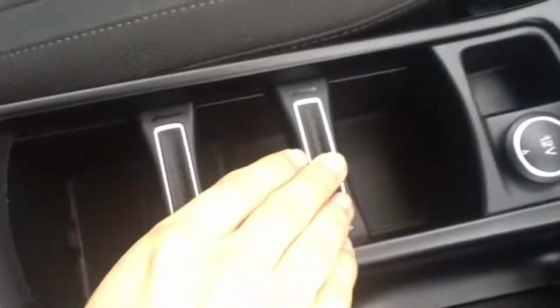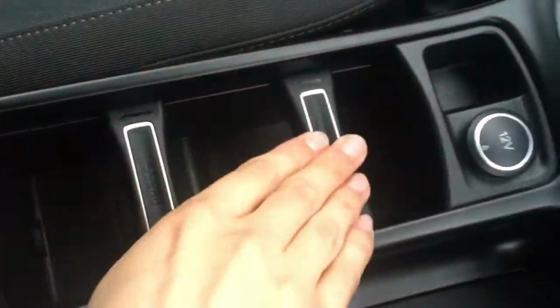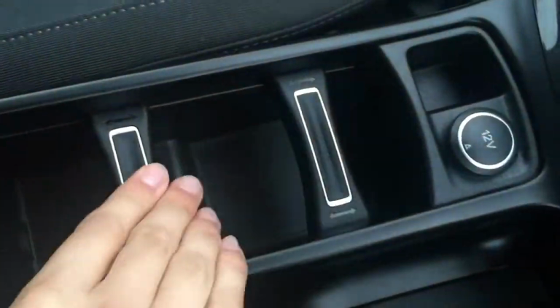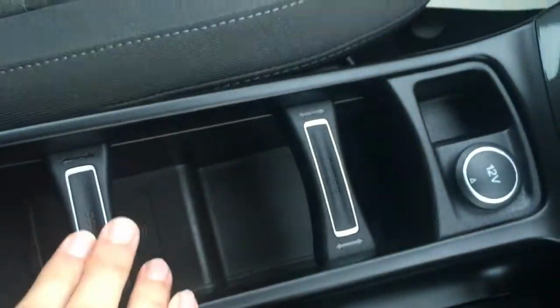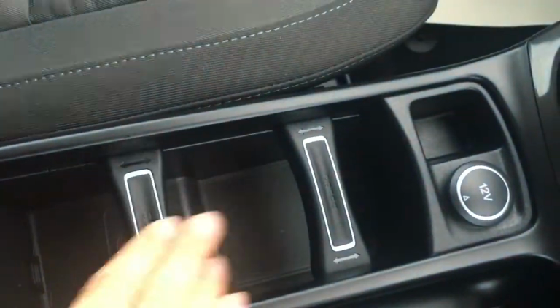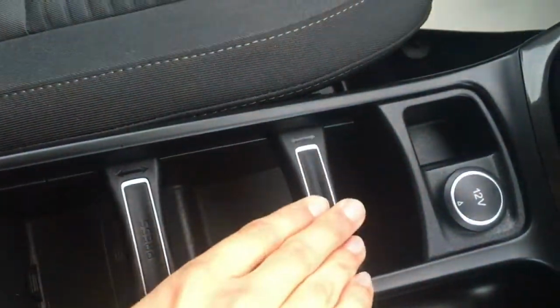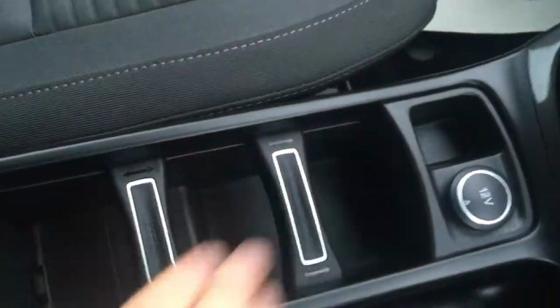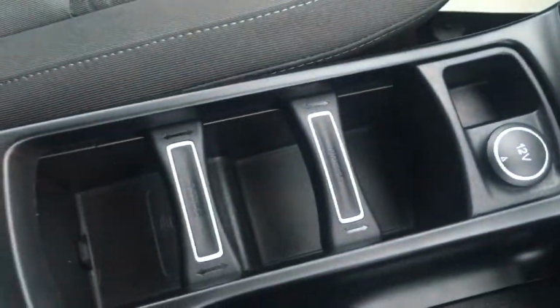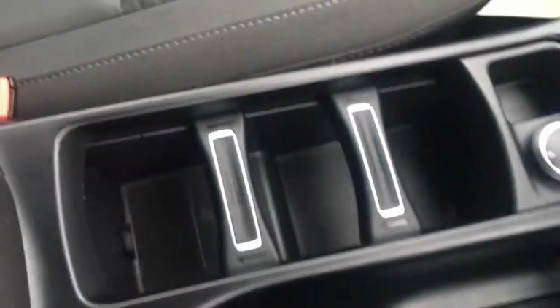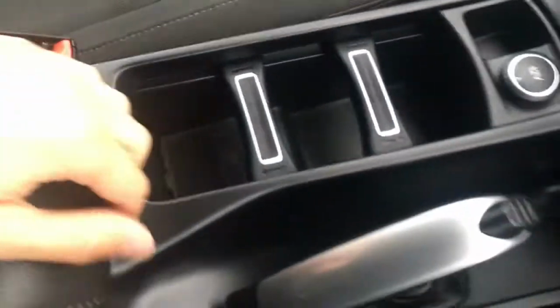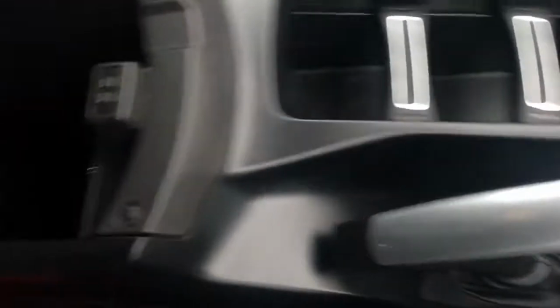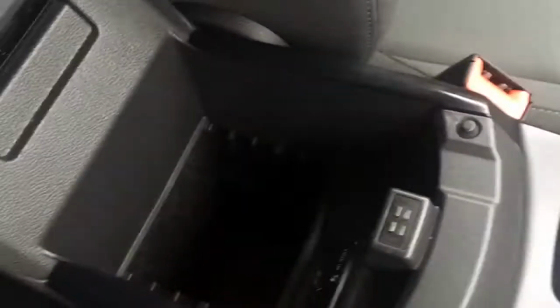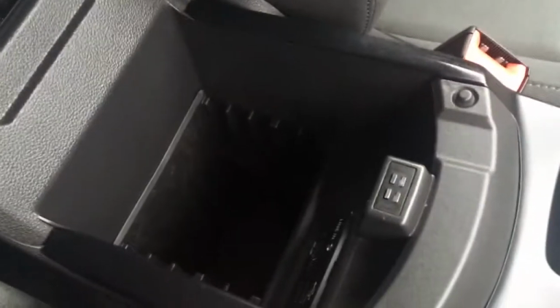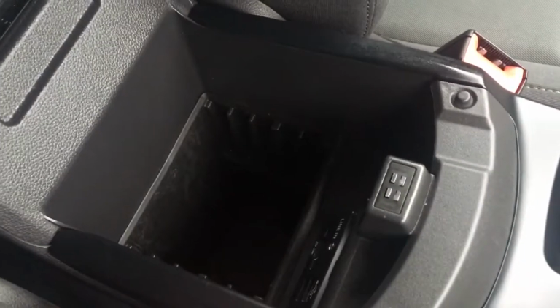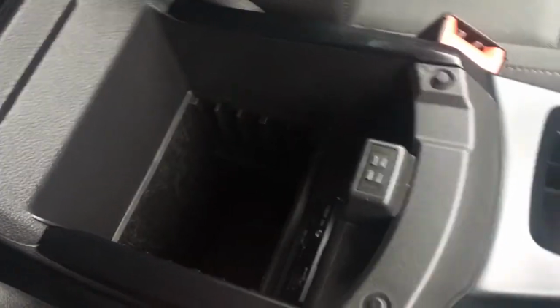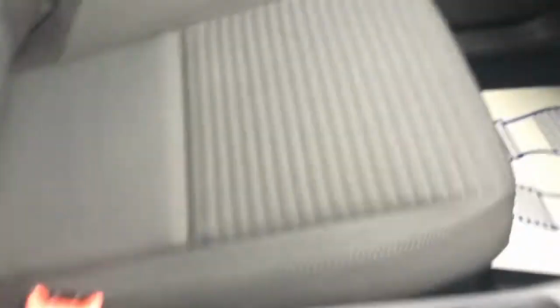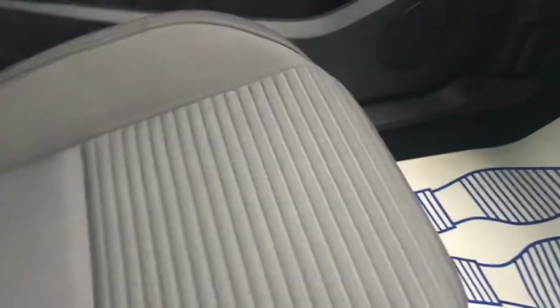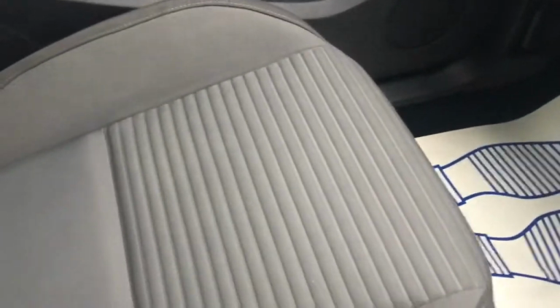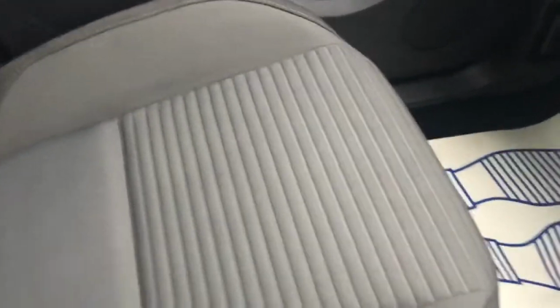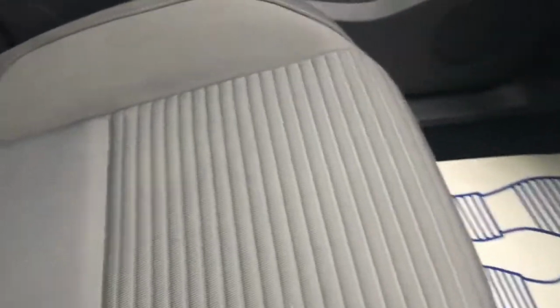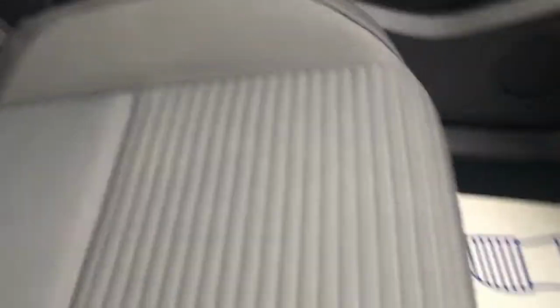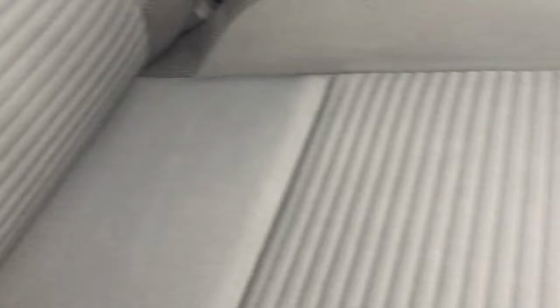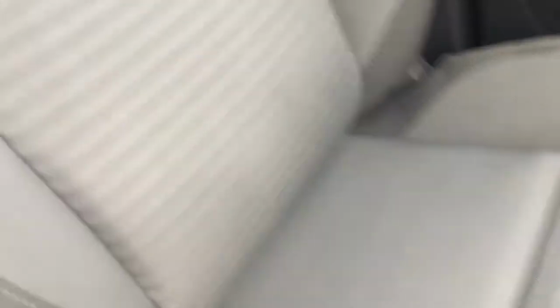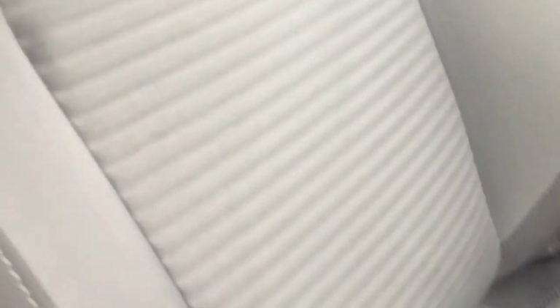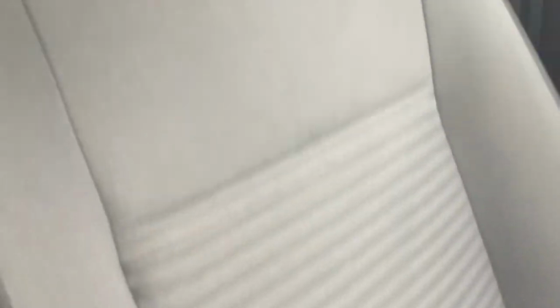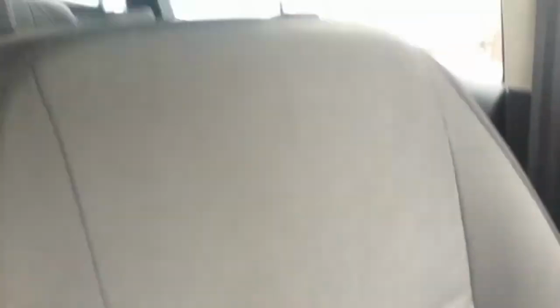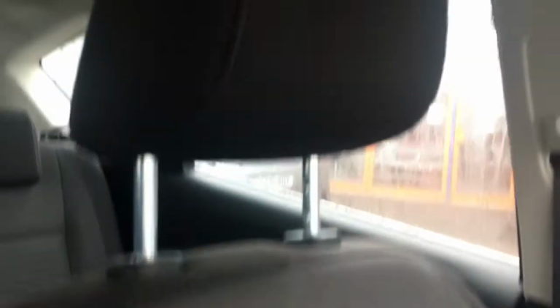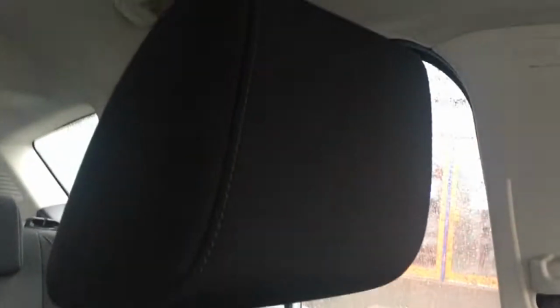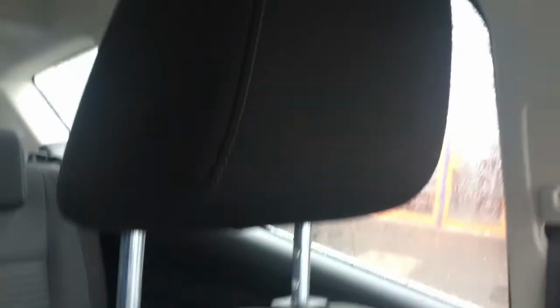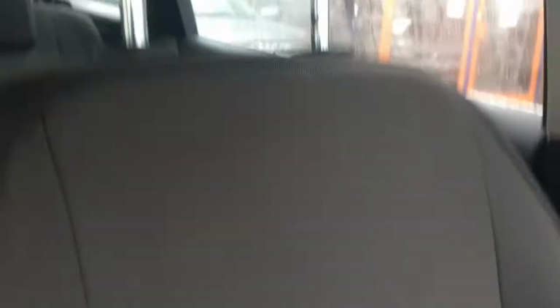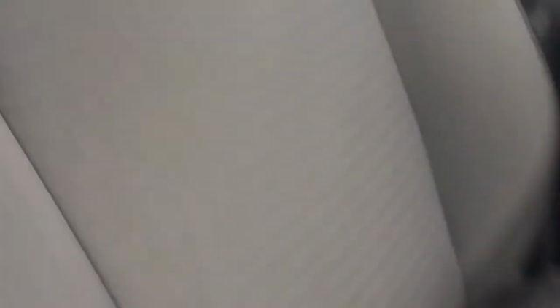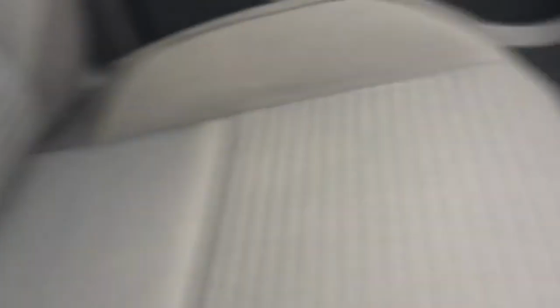We've got some cup holders here which are always useful and that you can adjust, and the central armrest opens up for some storage space as well. In terms of upholstery, we've got this really nicely presented black cloth which looks great and it's really comfortable.